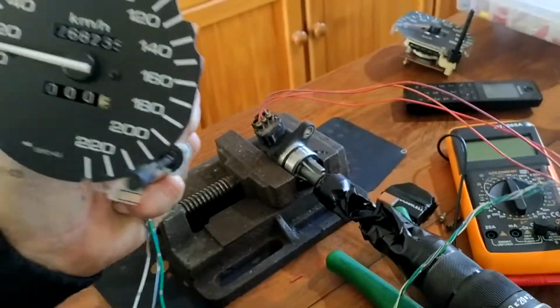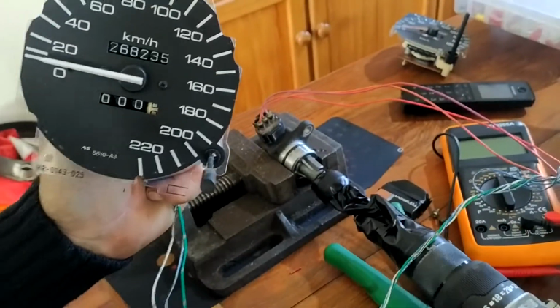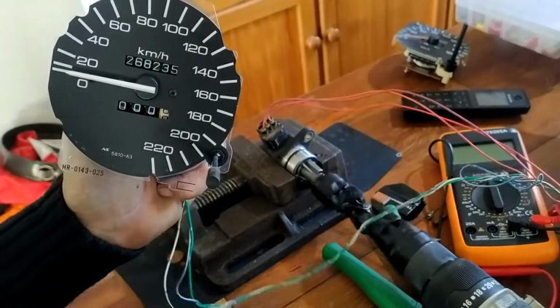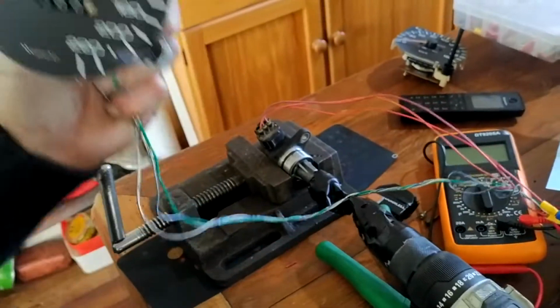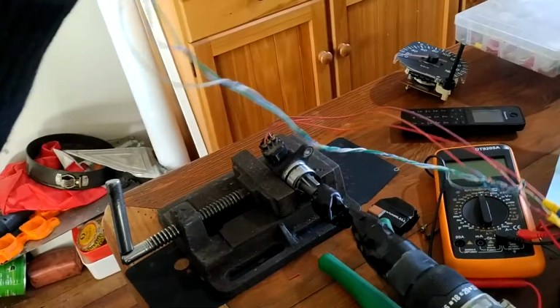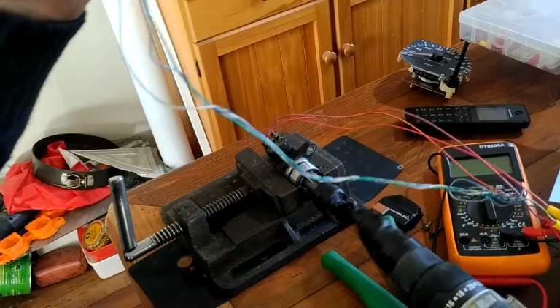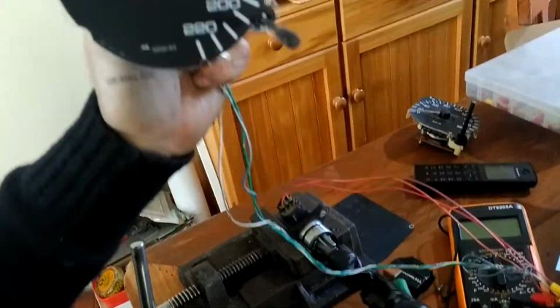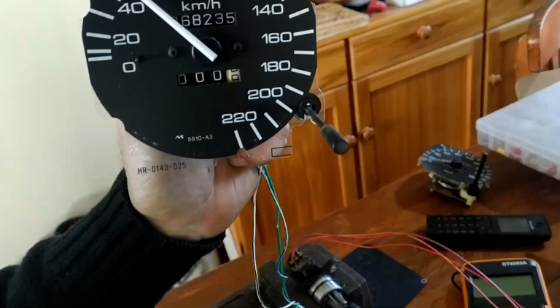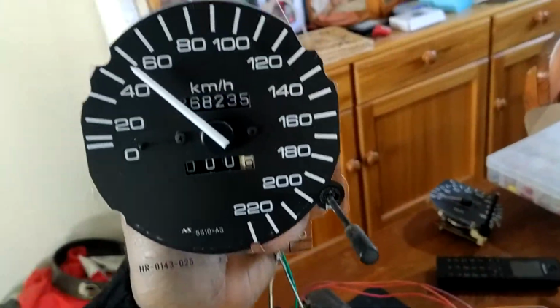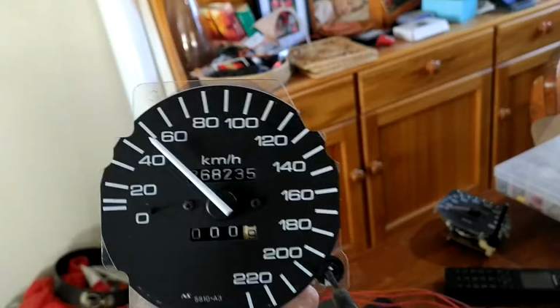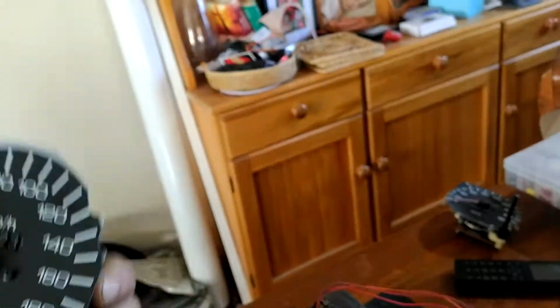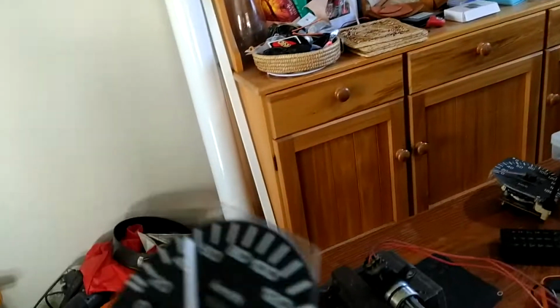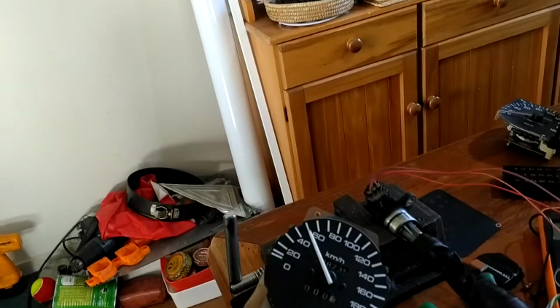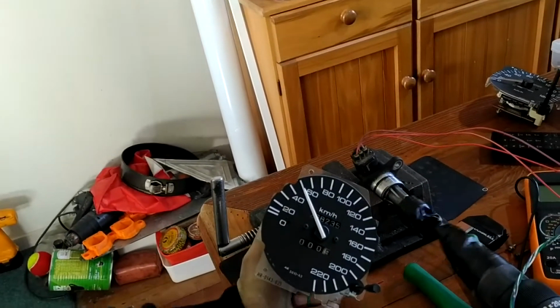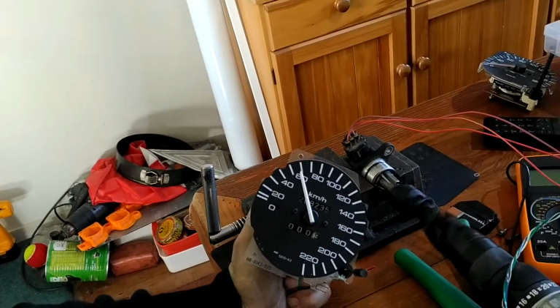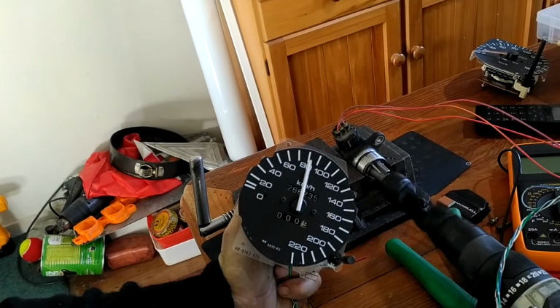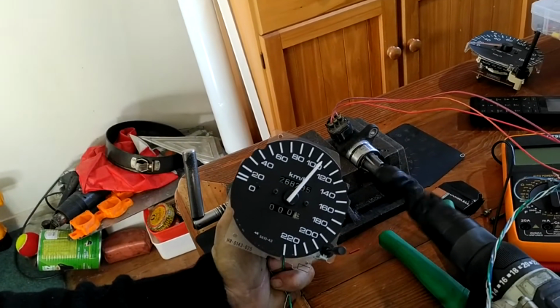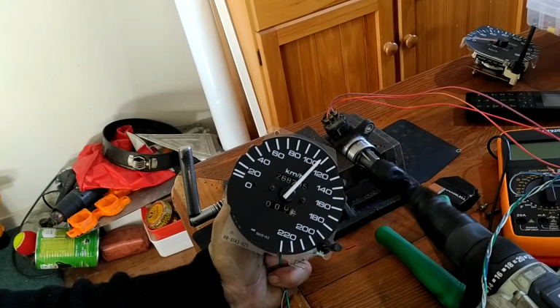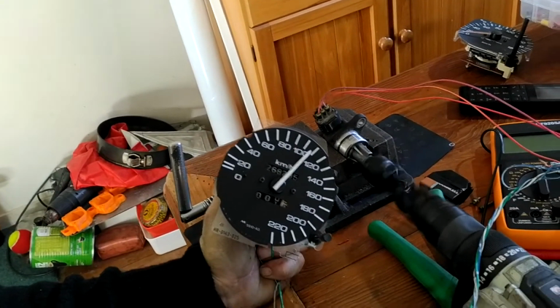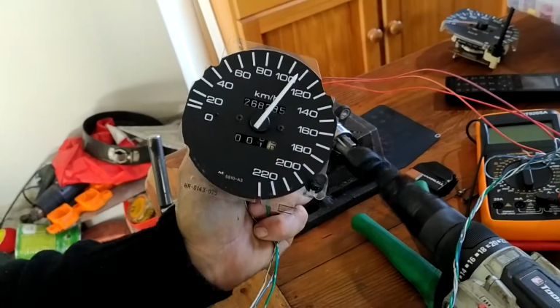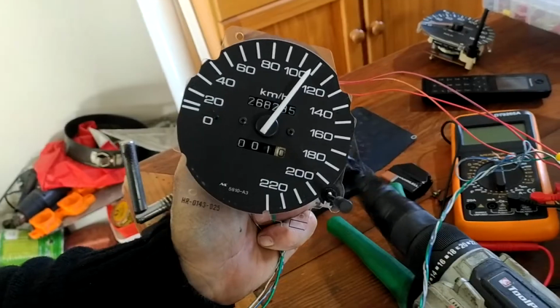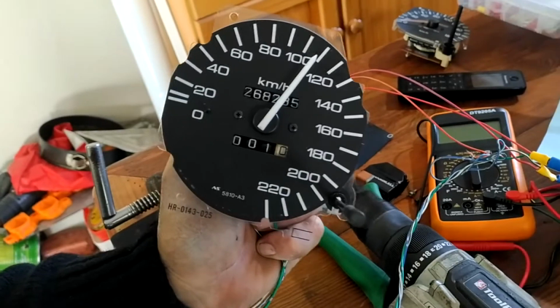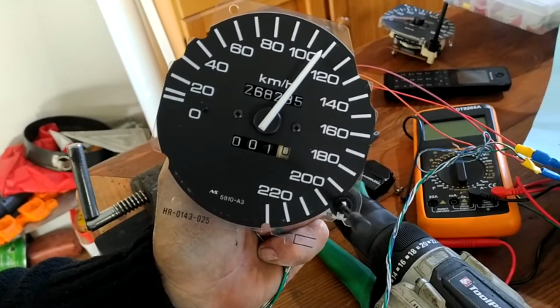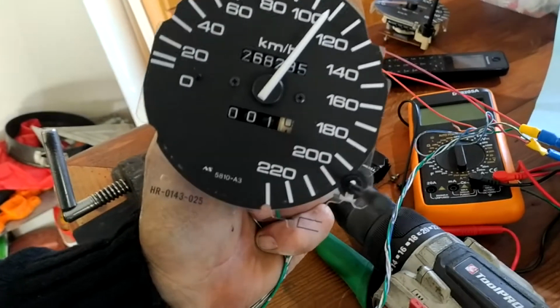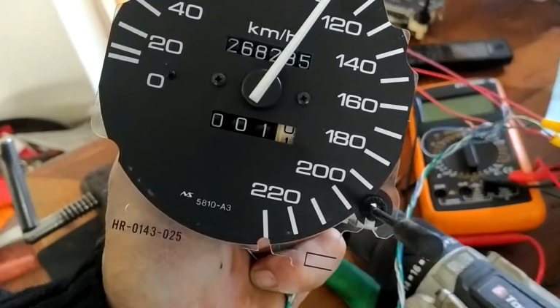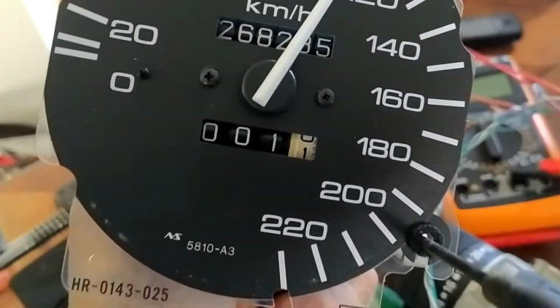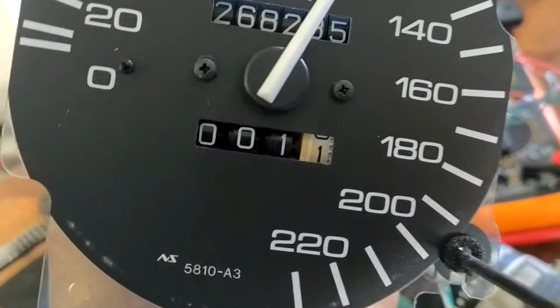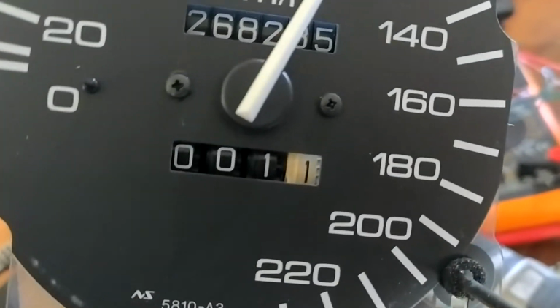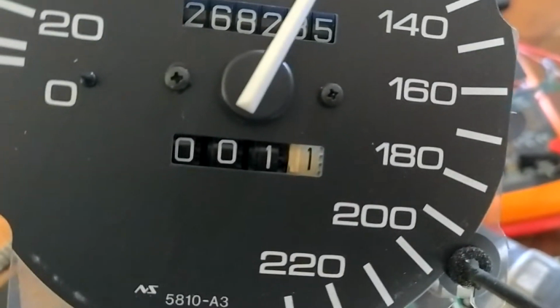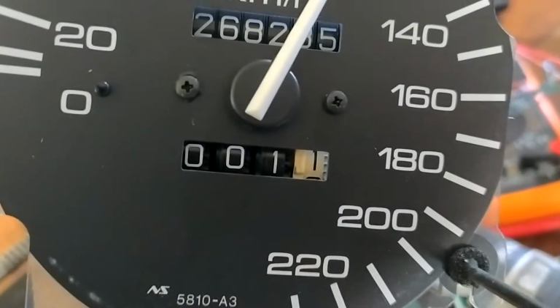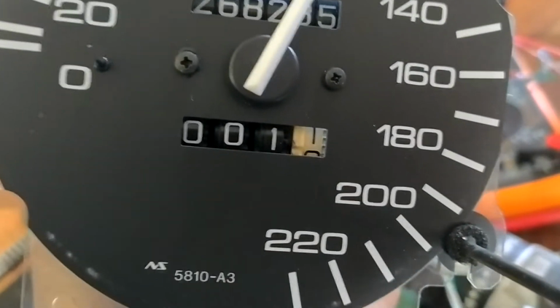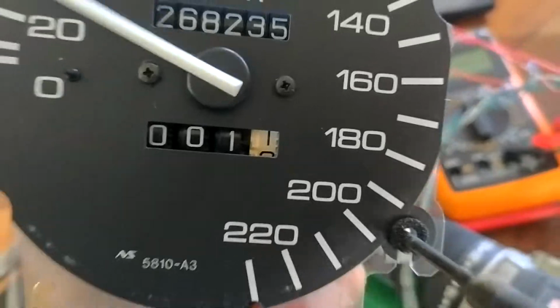Then I spin it up like this. I also cast my eye down on the odometer at the bottom and make sure that that's turning.